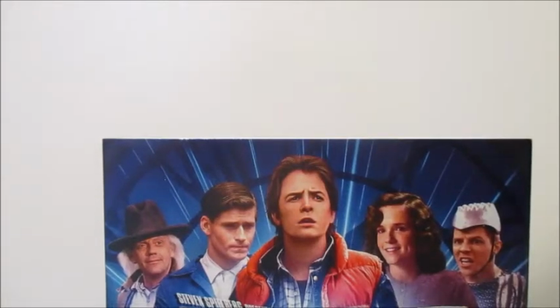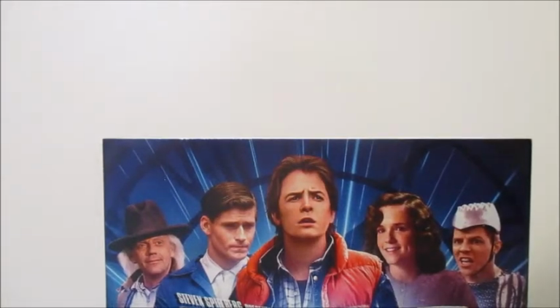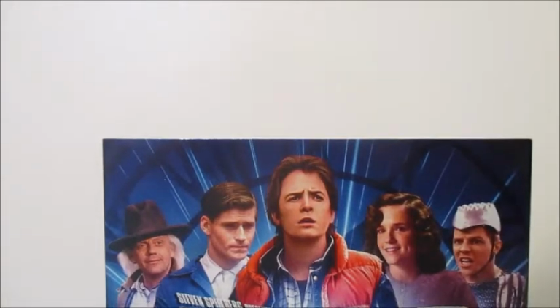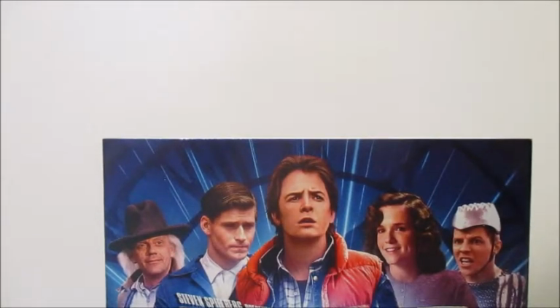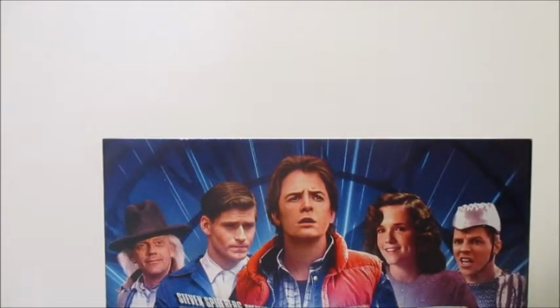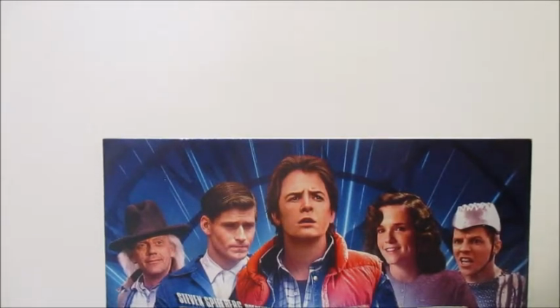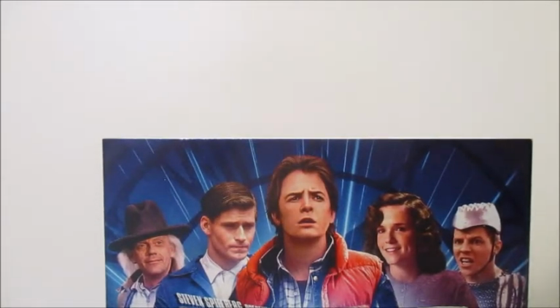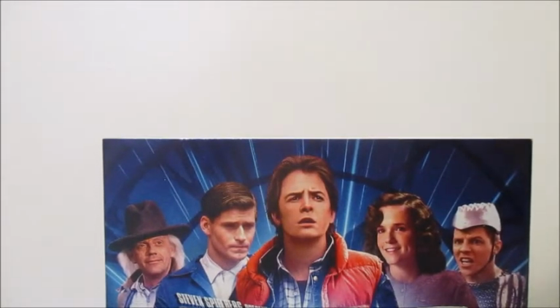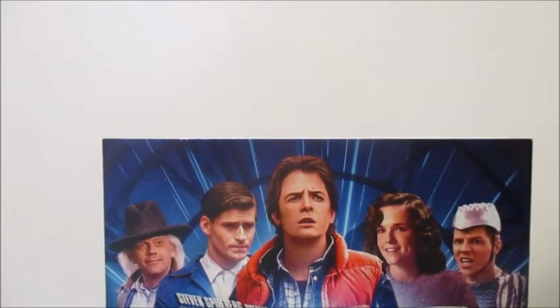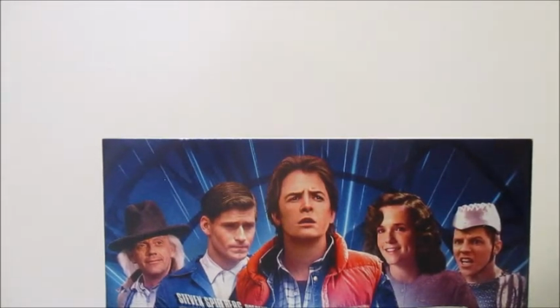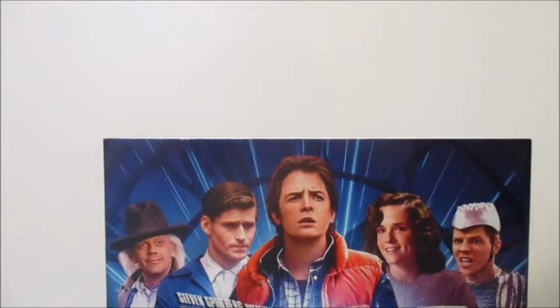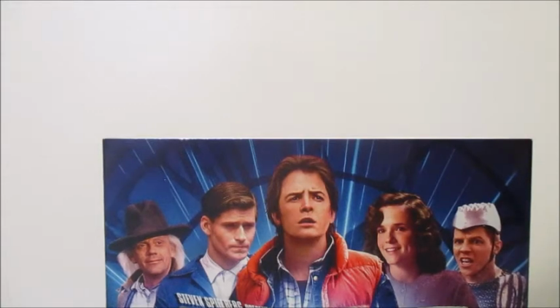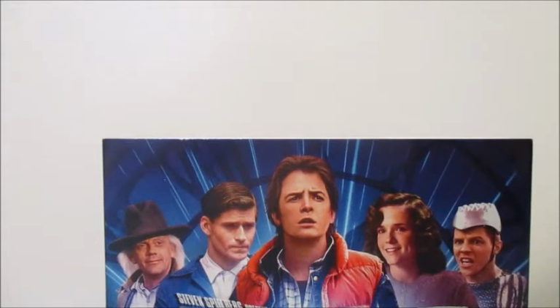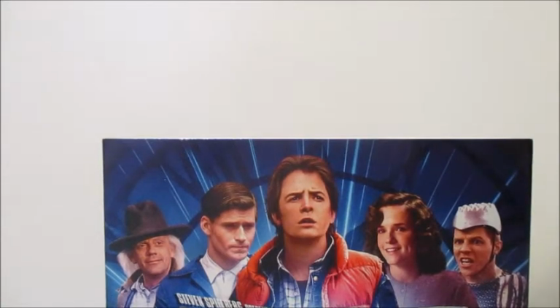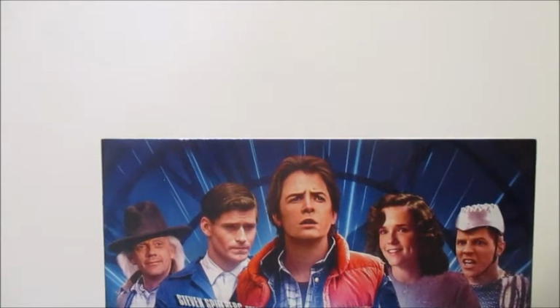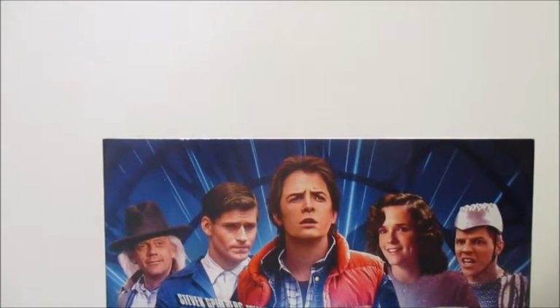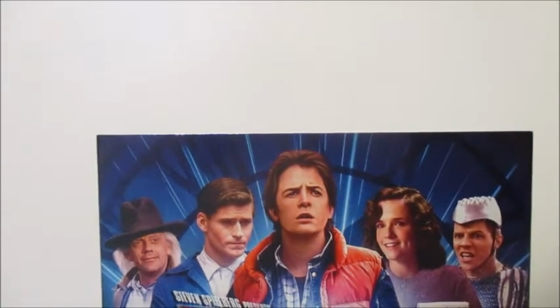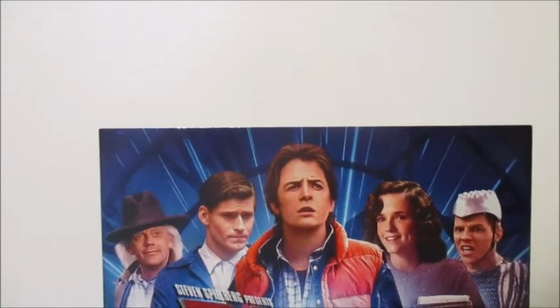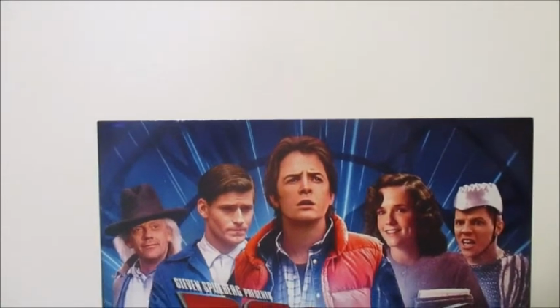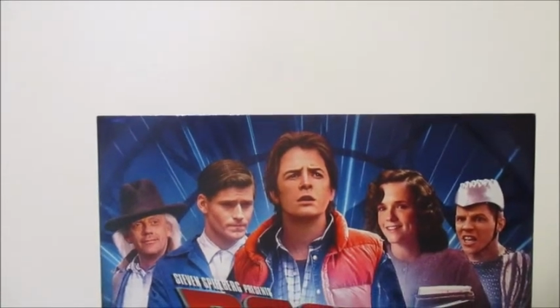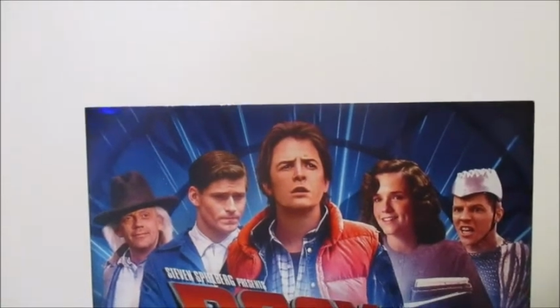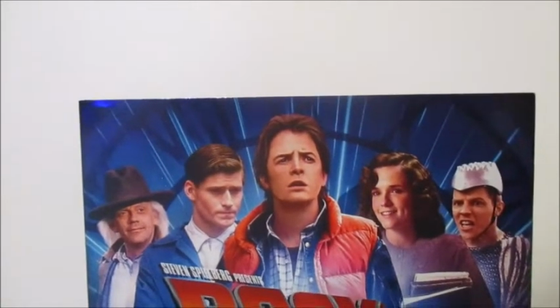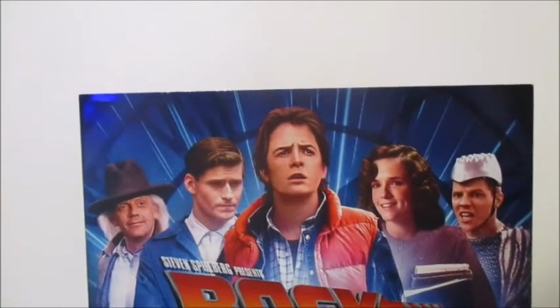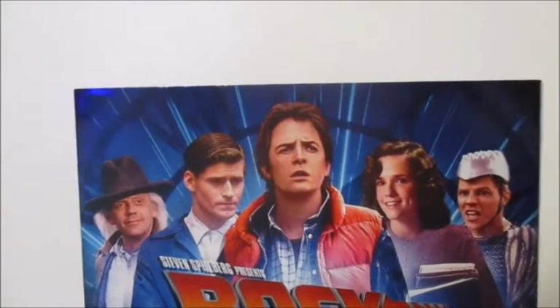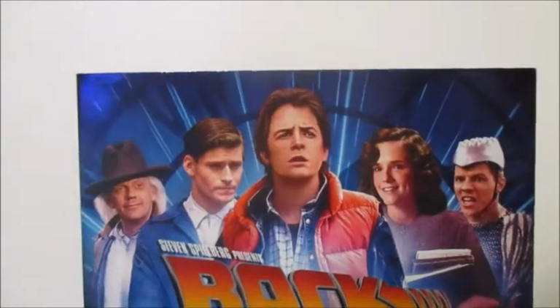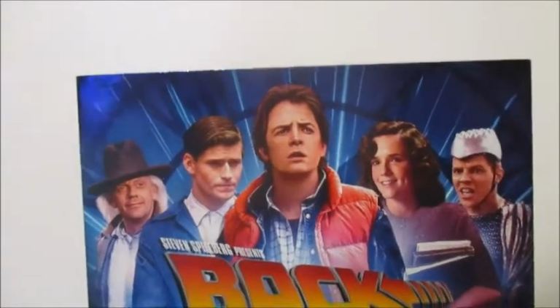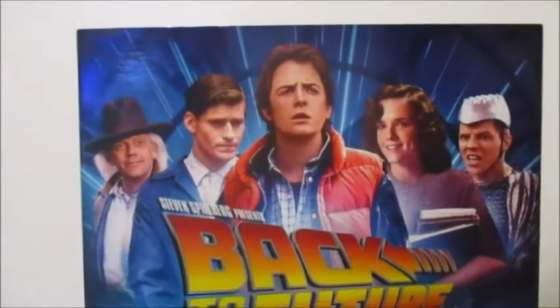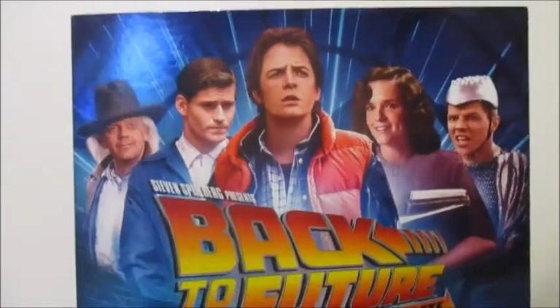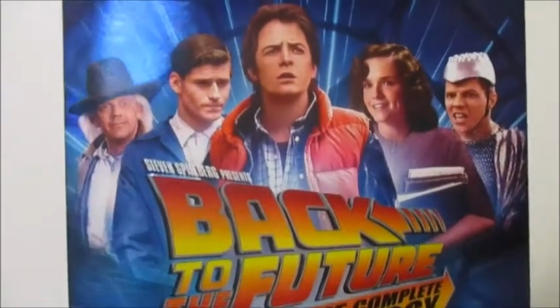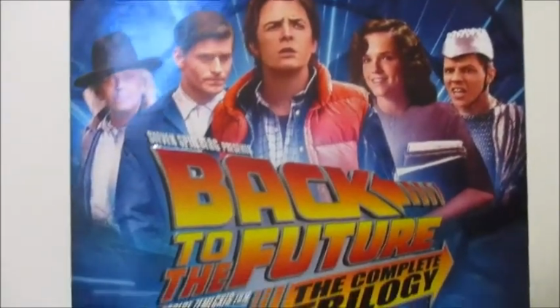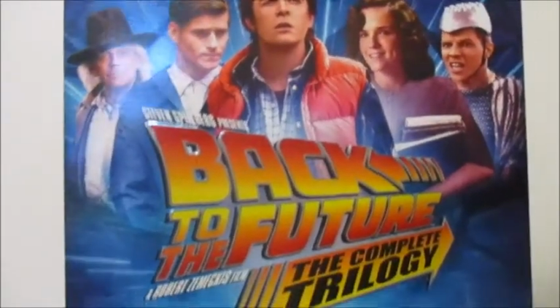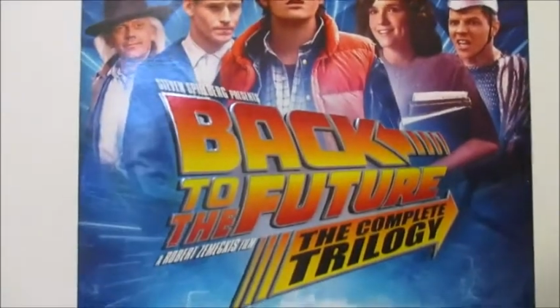Hey guys, today I'm gonna do a DVD review of the Back to the Future trilogy. Here's the front - got some nice artwork, little cast on the front, and the time machine.